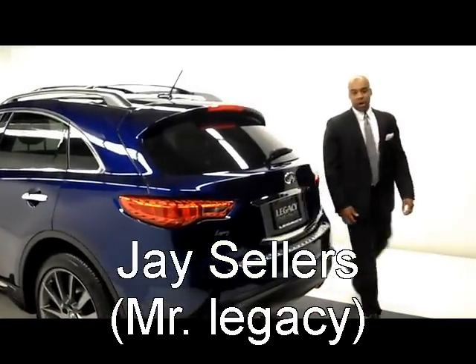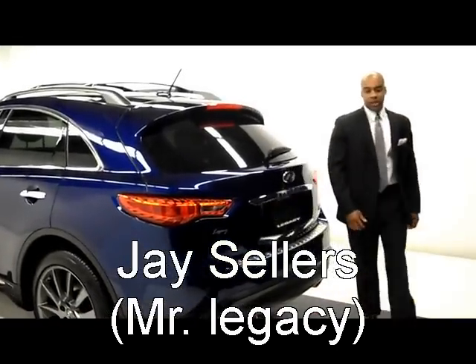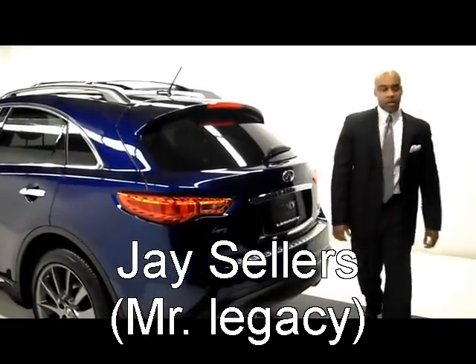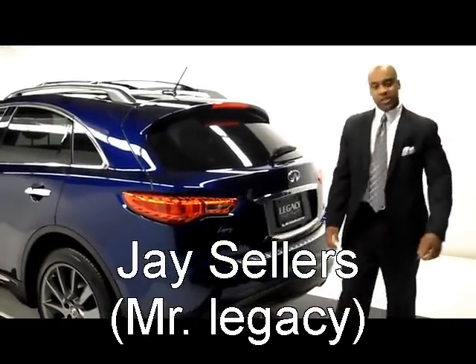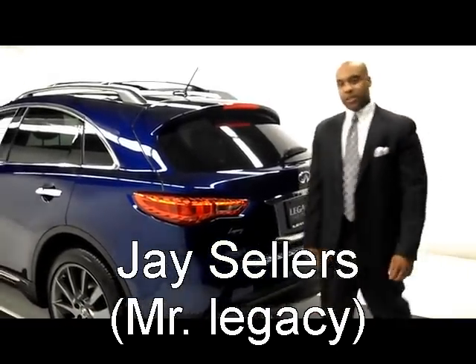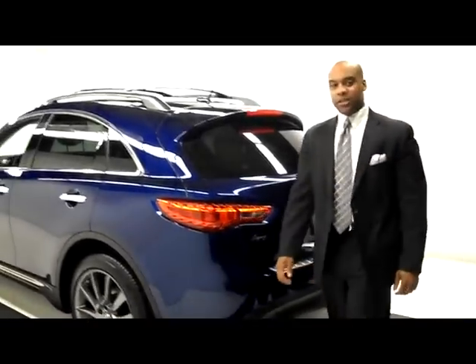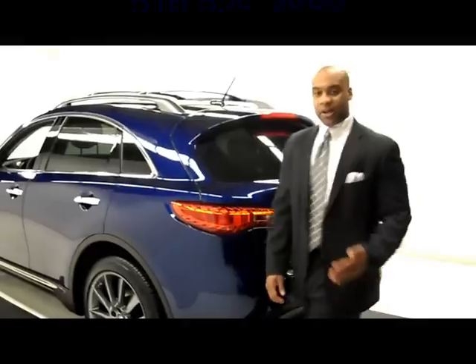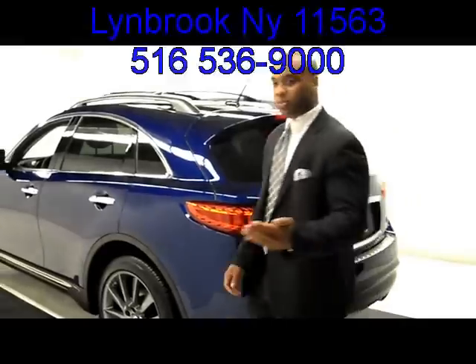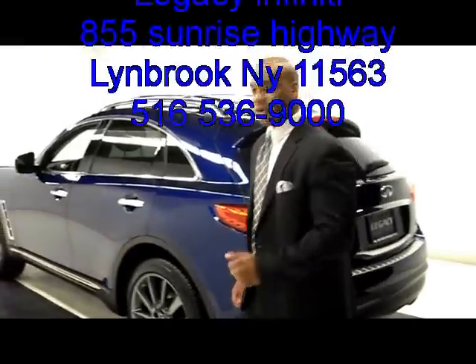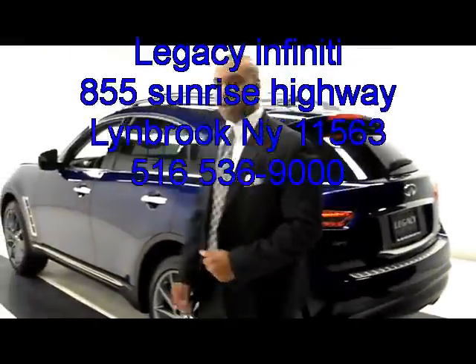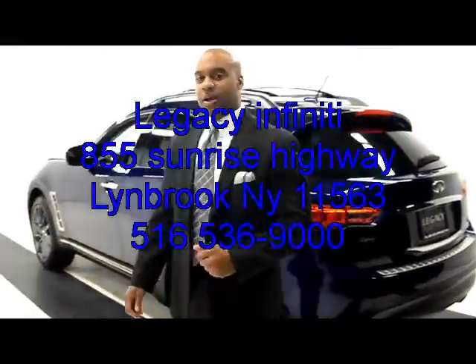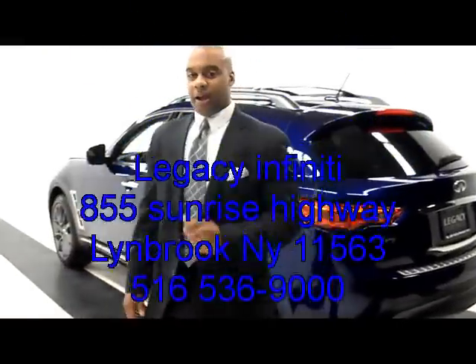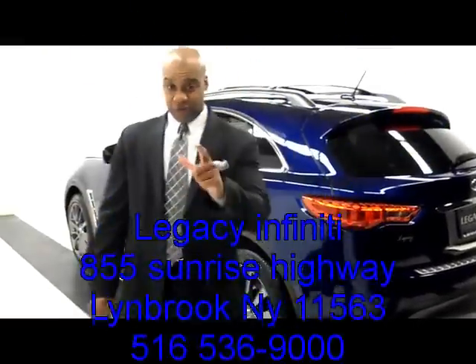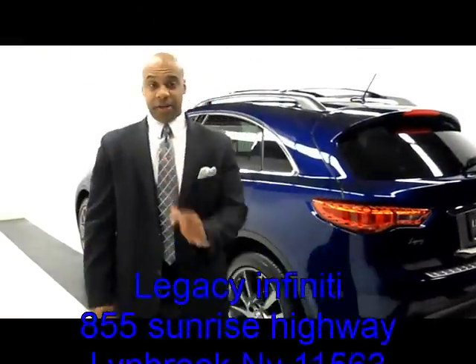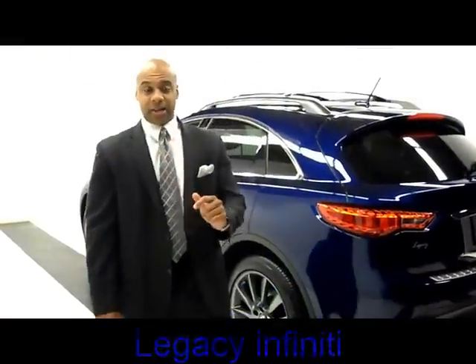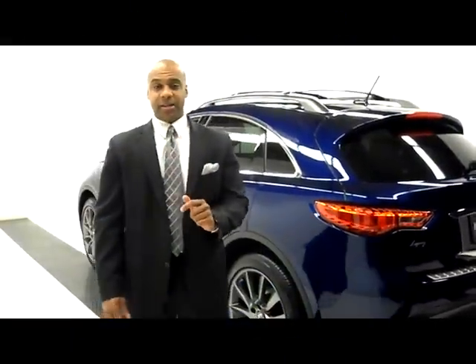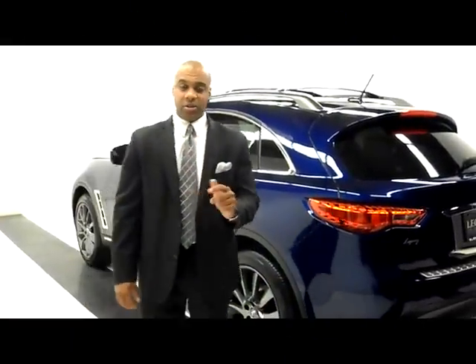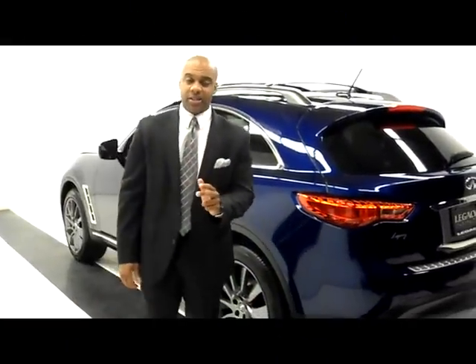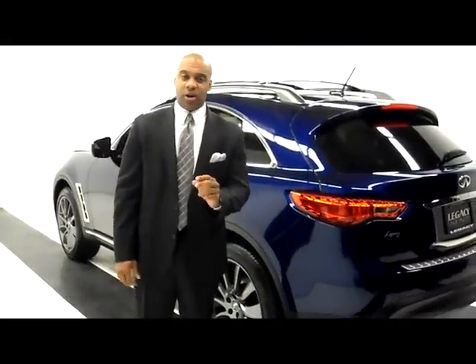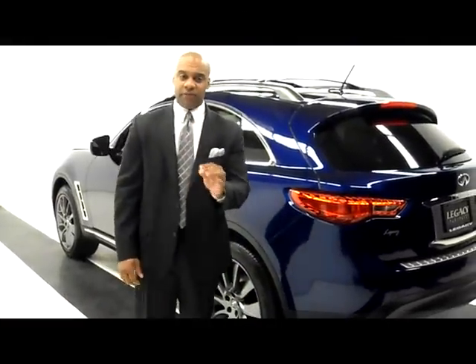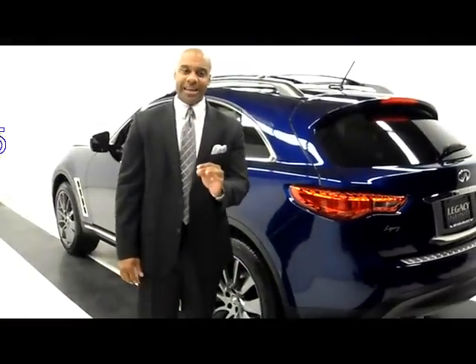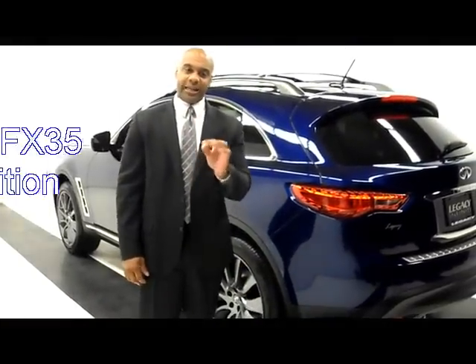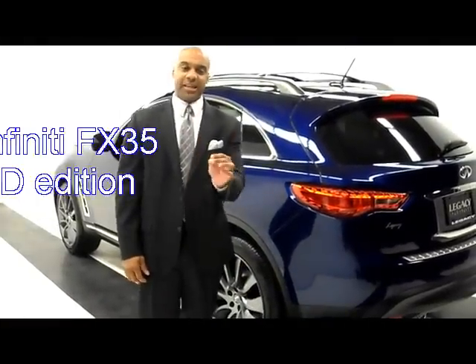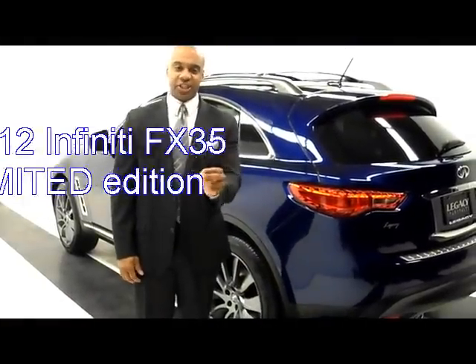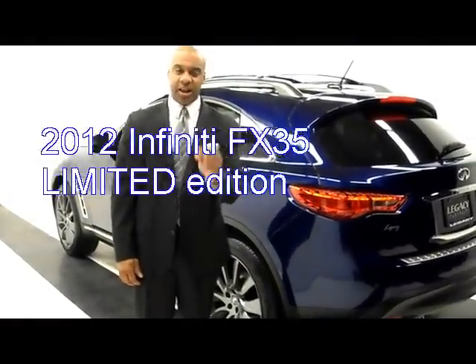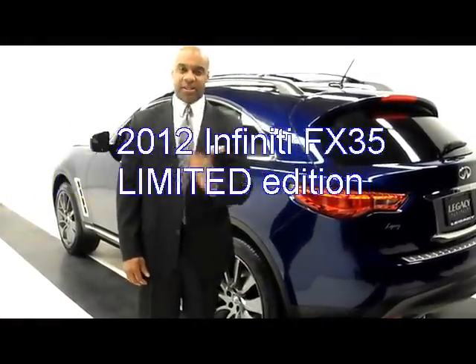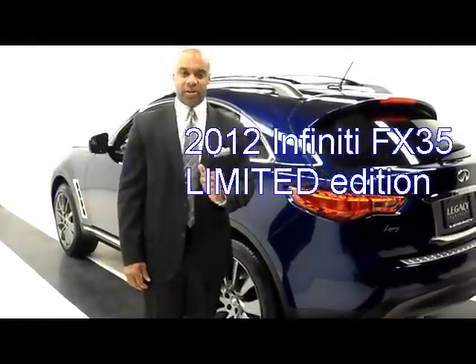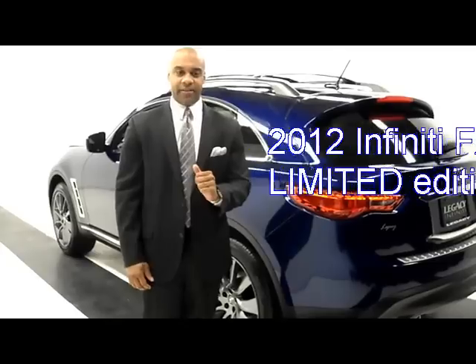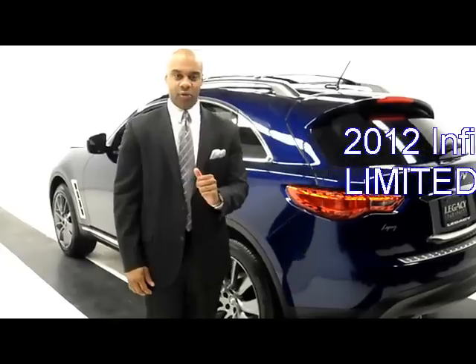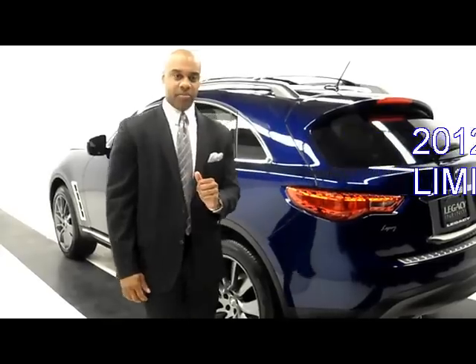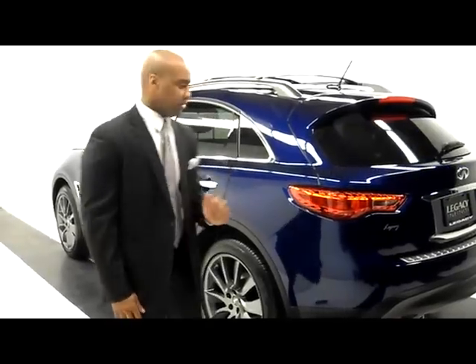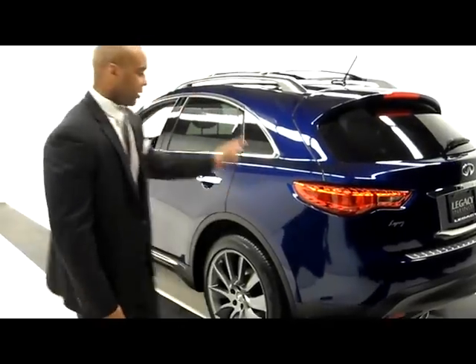Welcome. Jay Sellers, Legacy Infinity, Lindbrook, New York. I have a treat for you today: the 2012 Infinity Limited Edition FX35 Iridium Blue. Take a look.